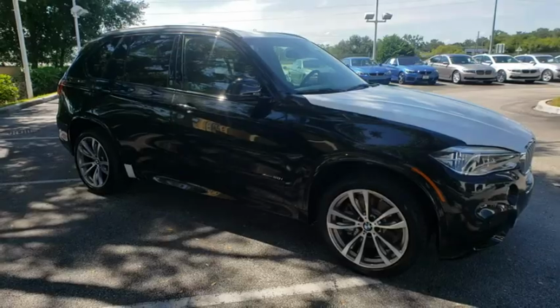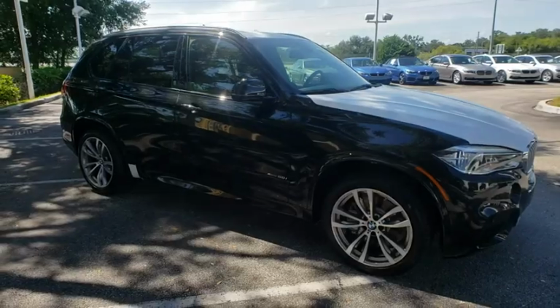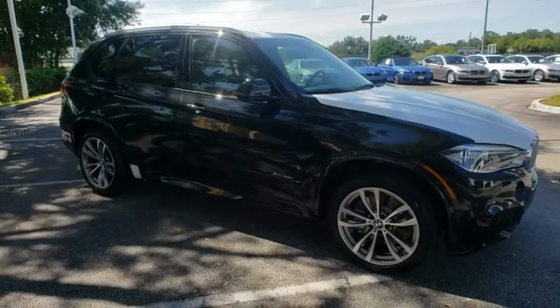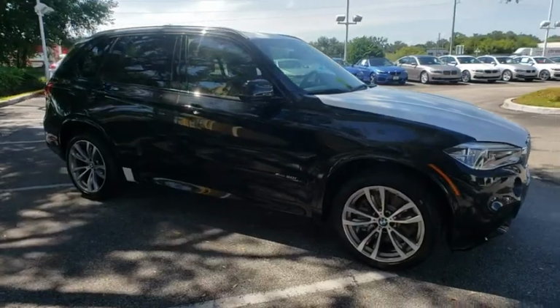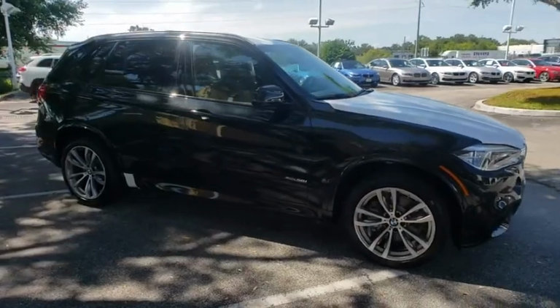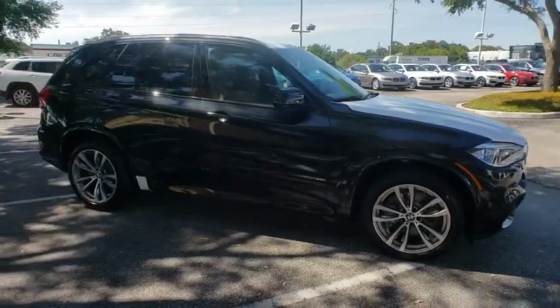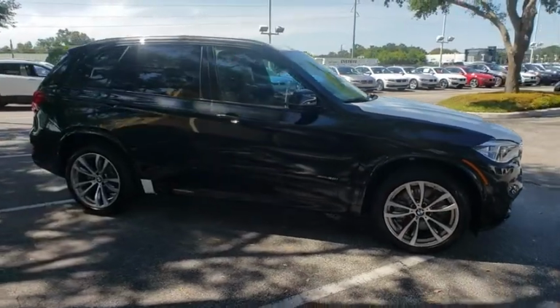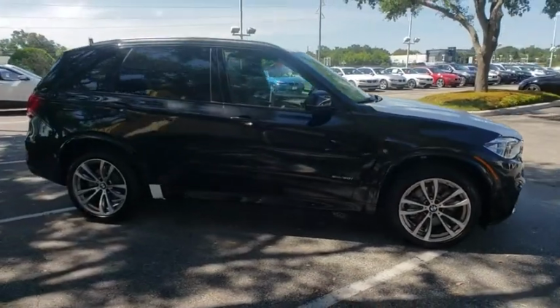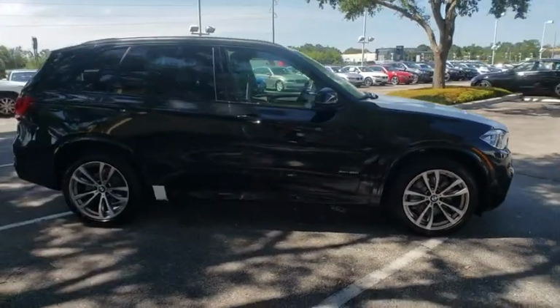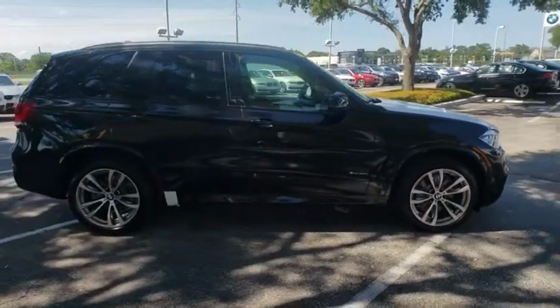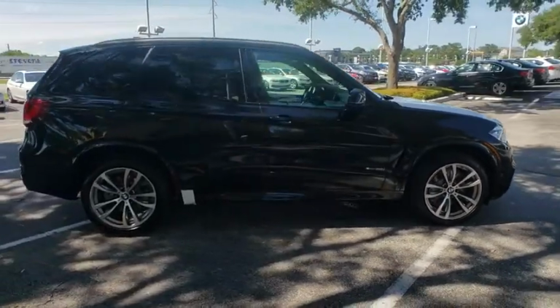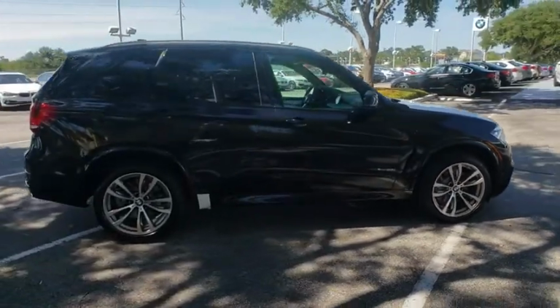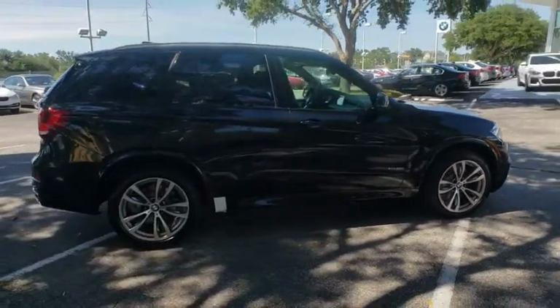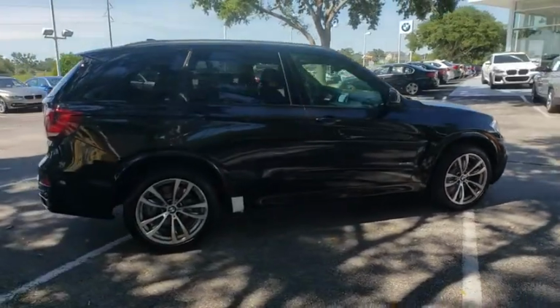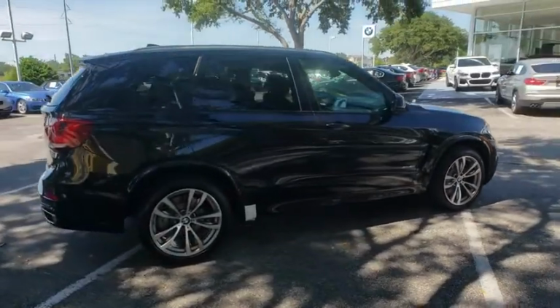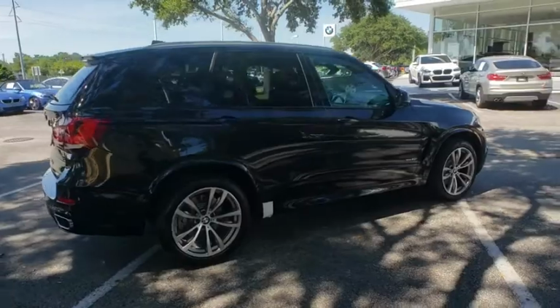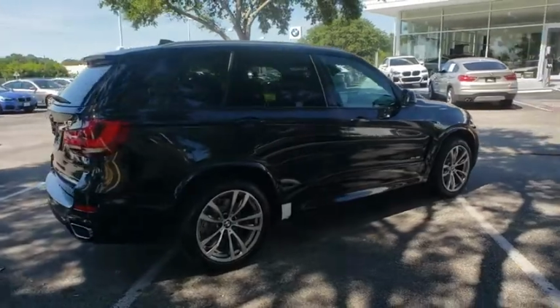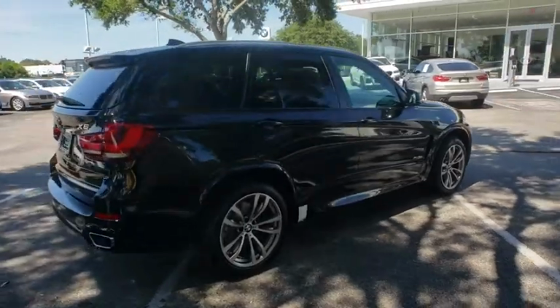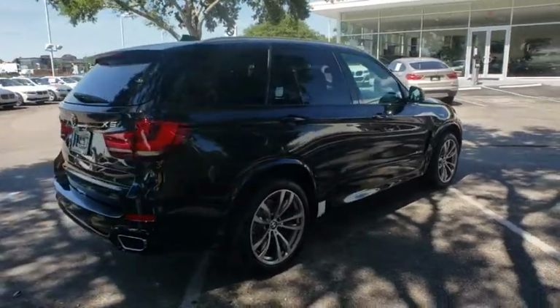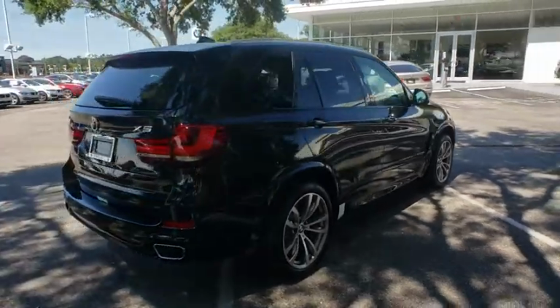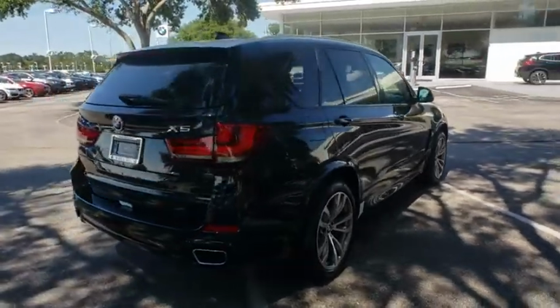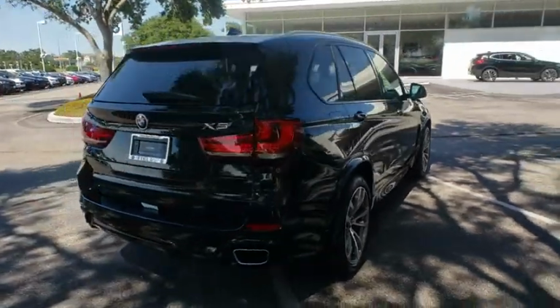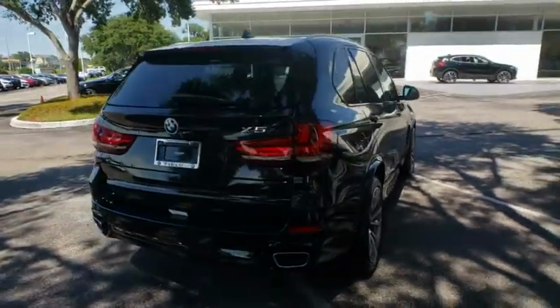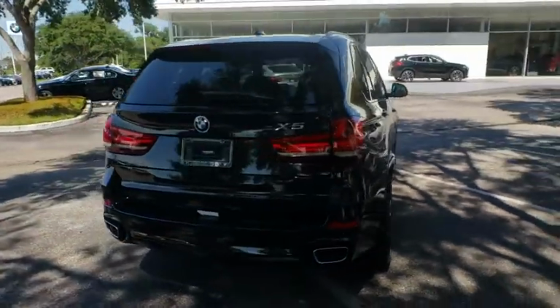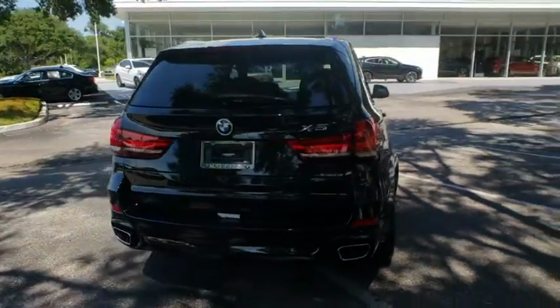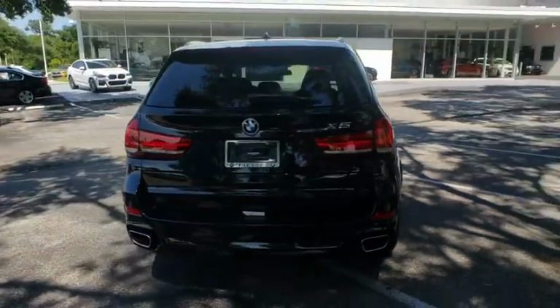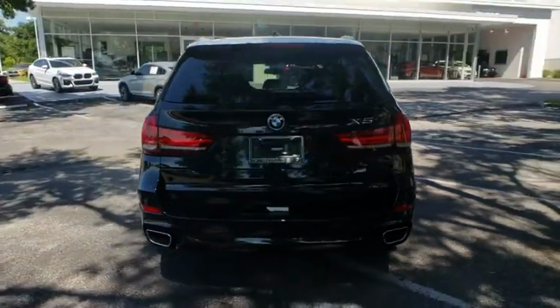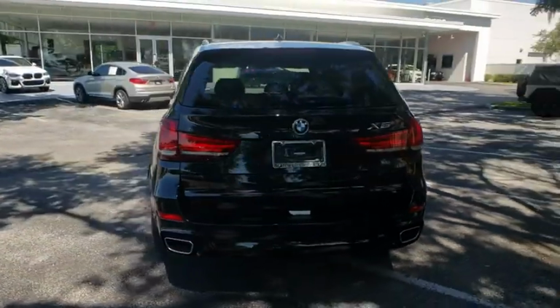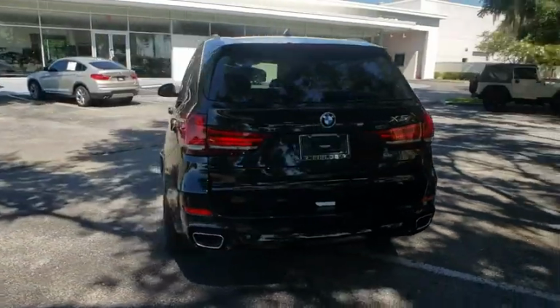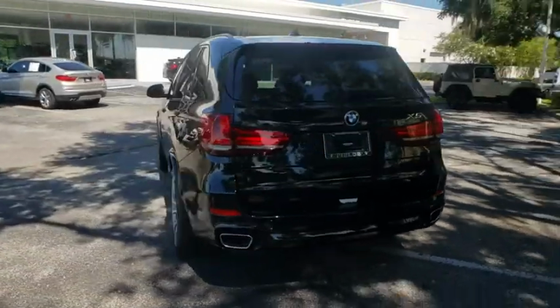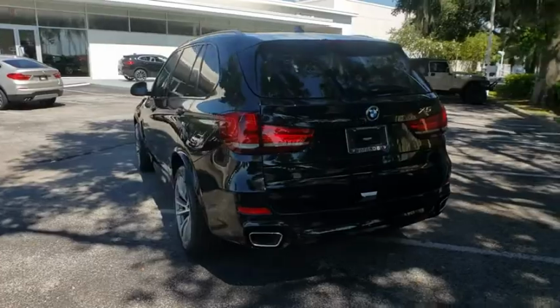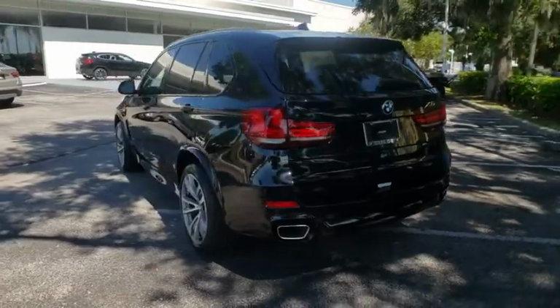The 2018 BMW X5. The BMW X5 is an award-winning performance, space, and efficiency vehicle. Here are some of this vehicle's great options.